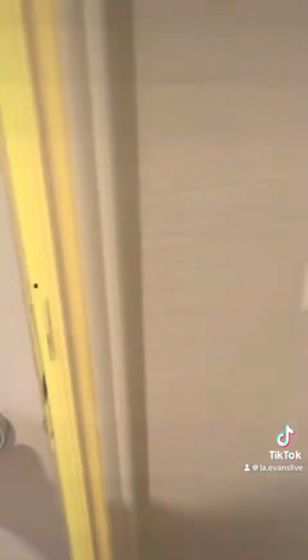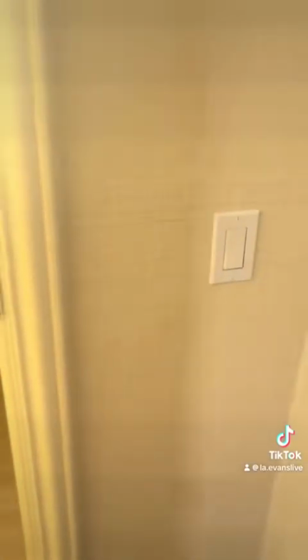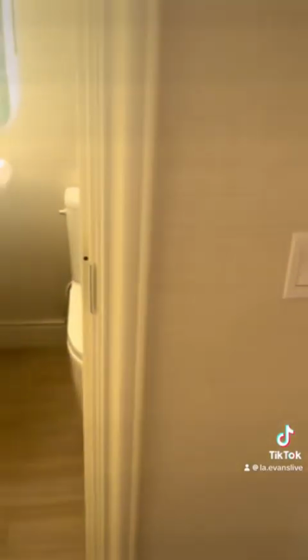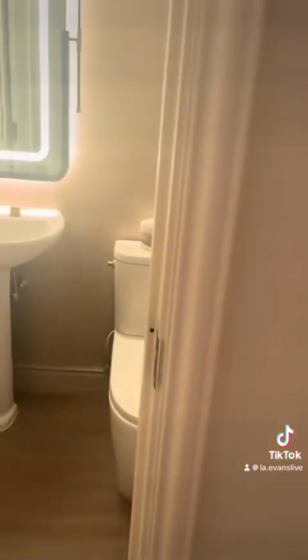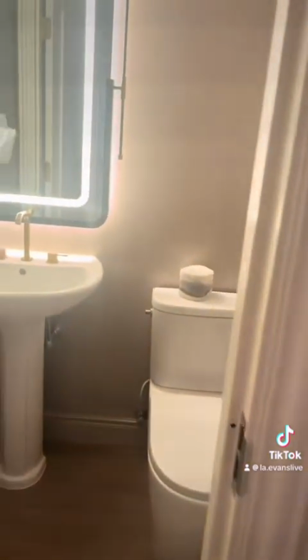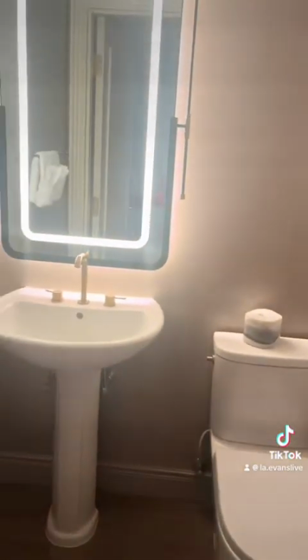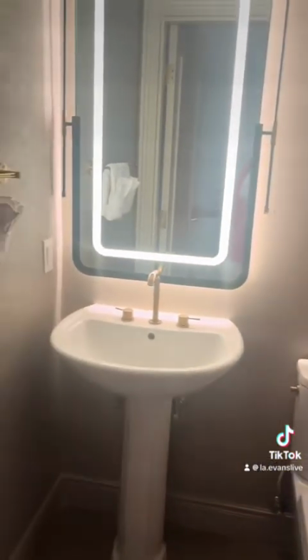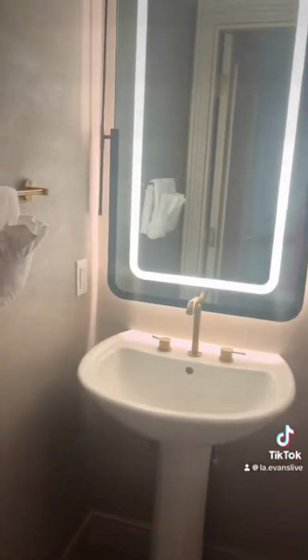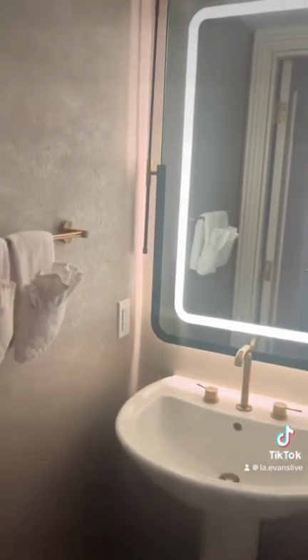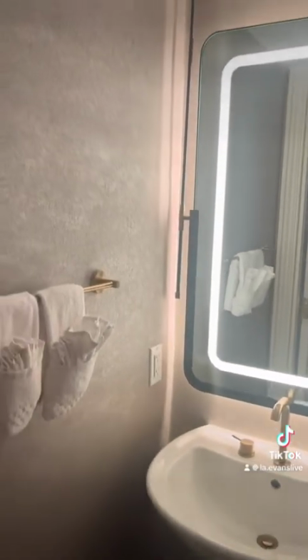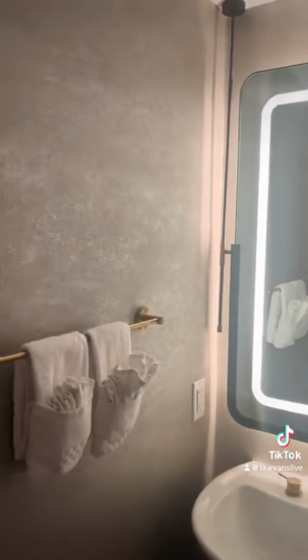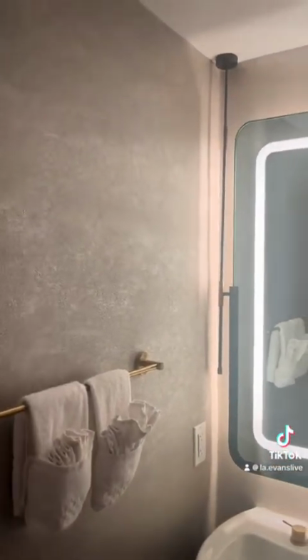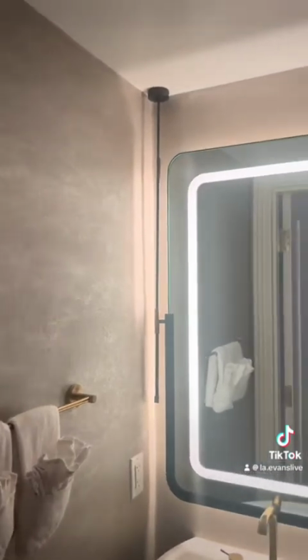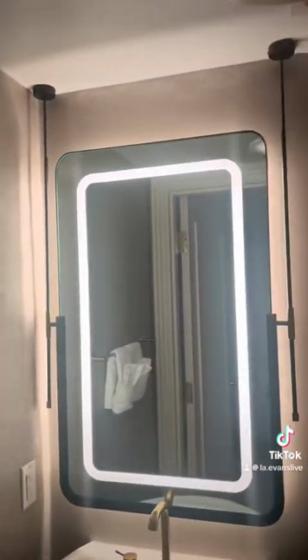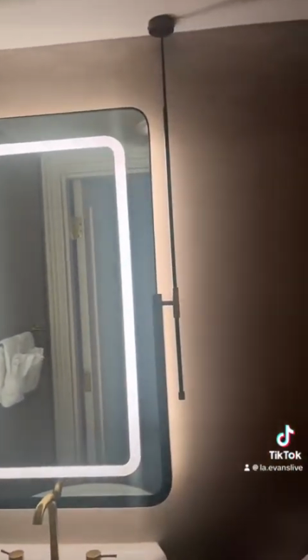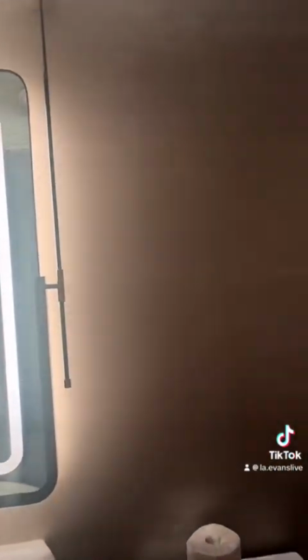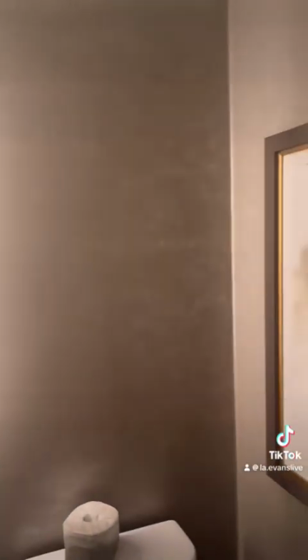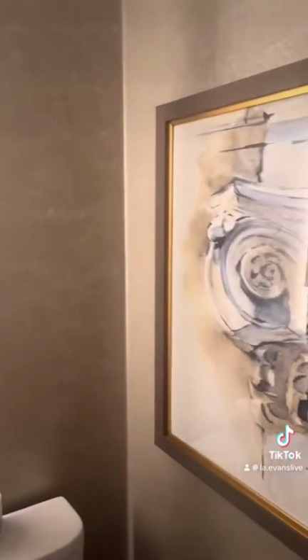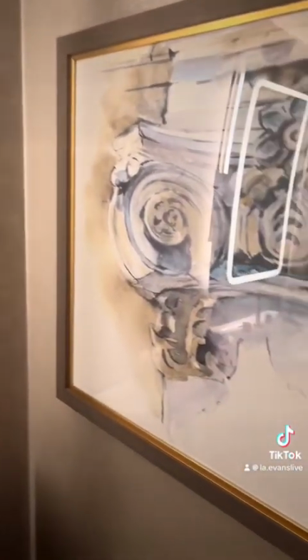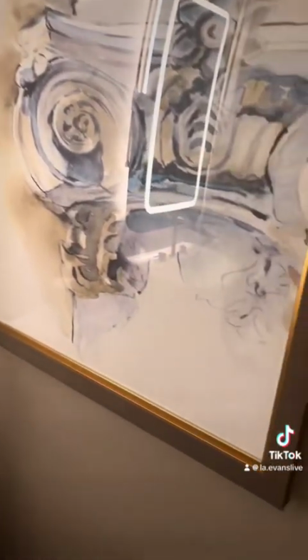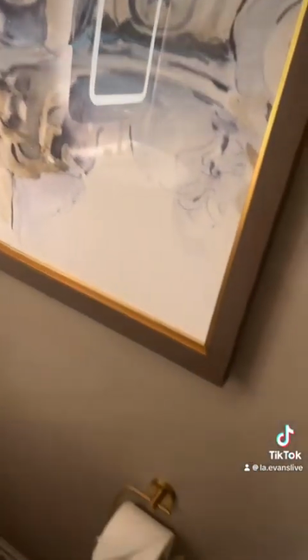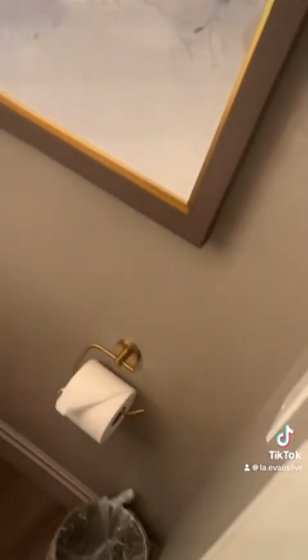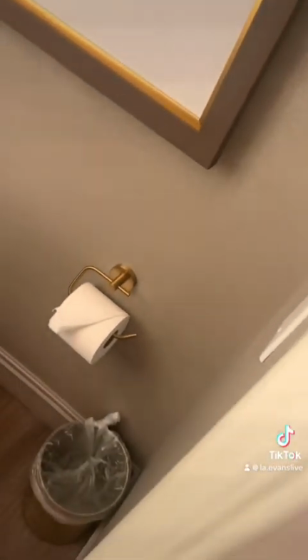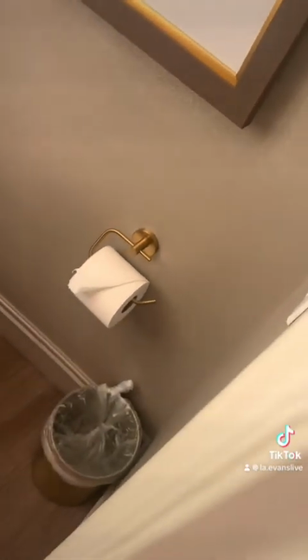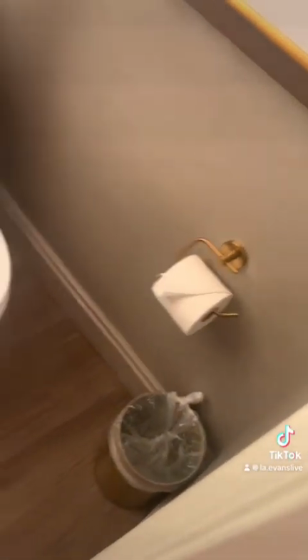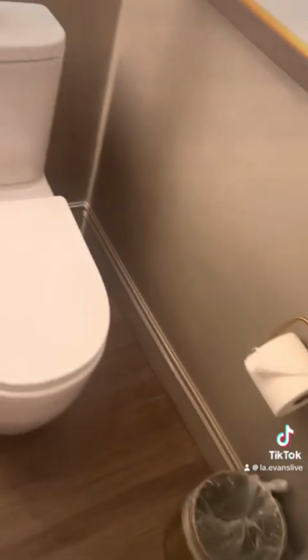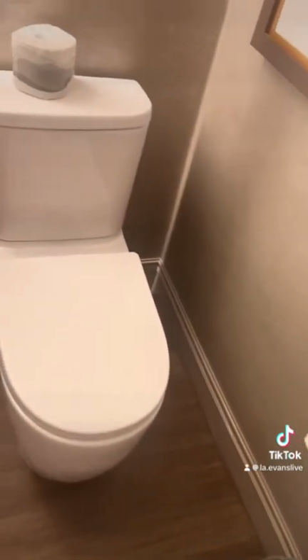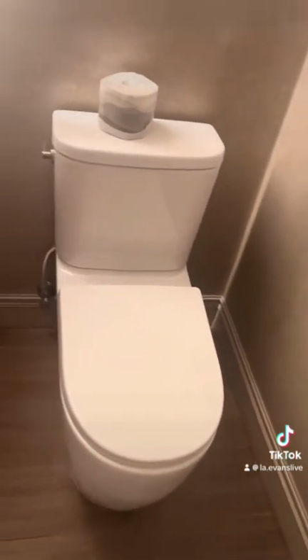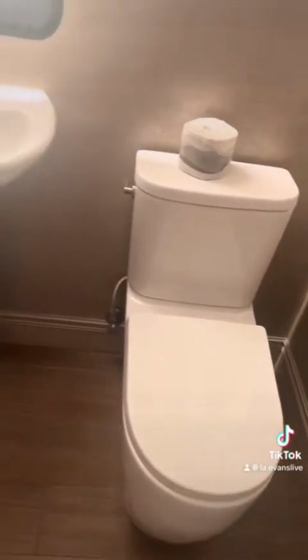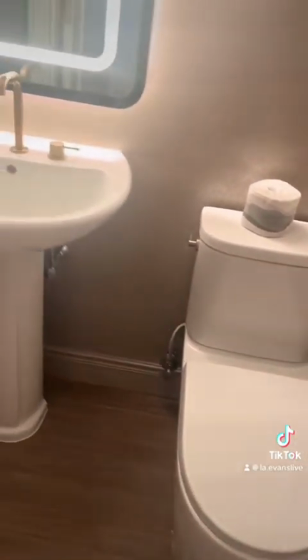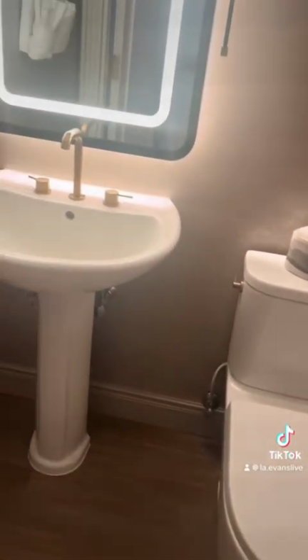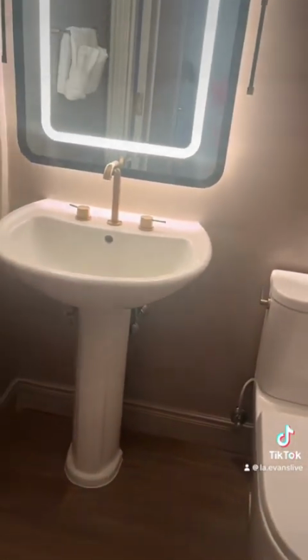To your right, there's a half bath where you could come in, wash your hands, use the bathroom. I absolutely love the decor of this bathroom. The style is very elegant and clean.